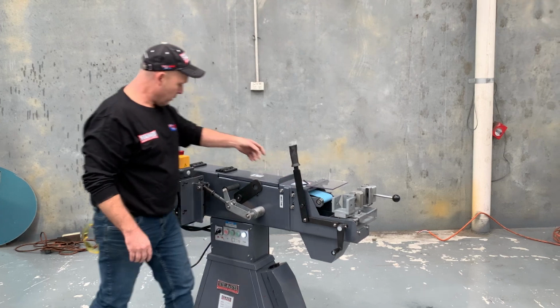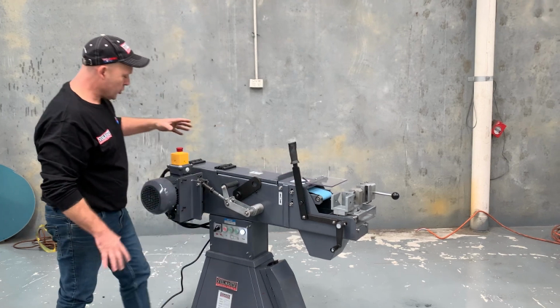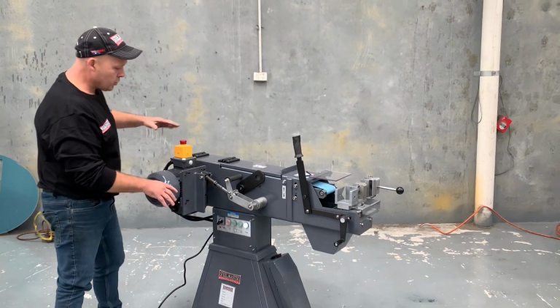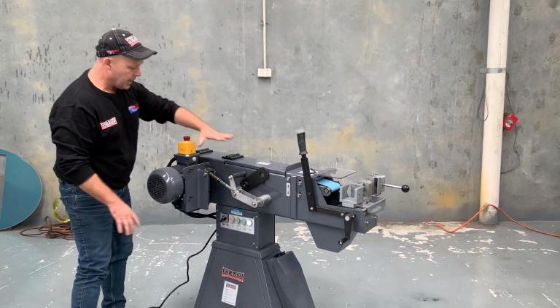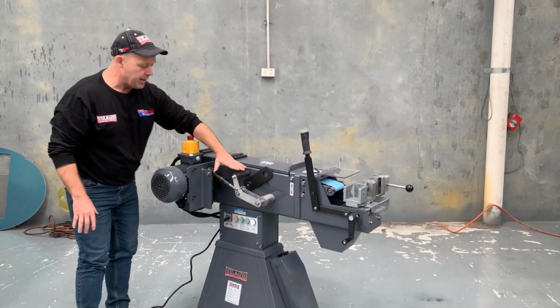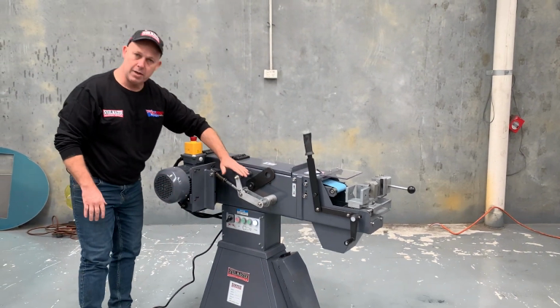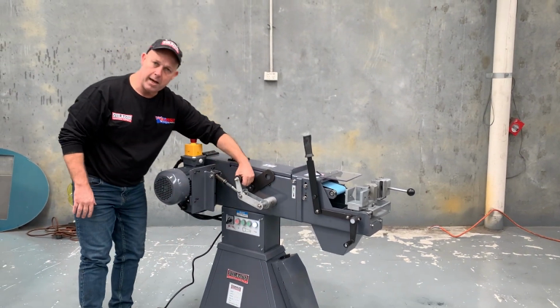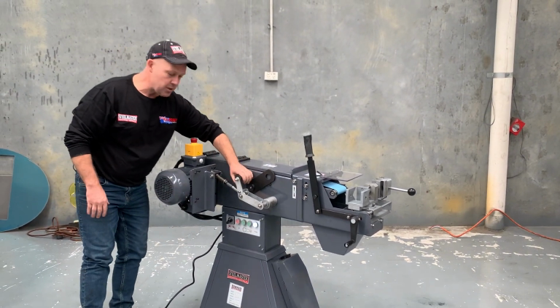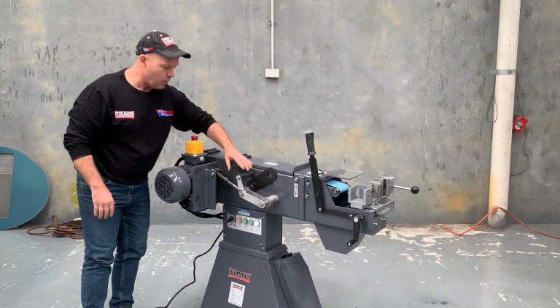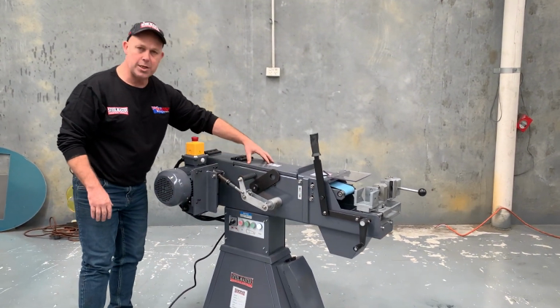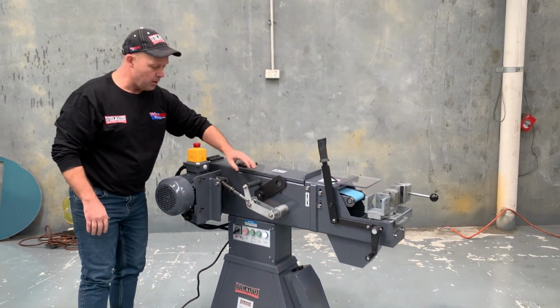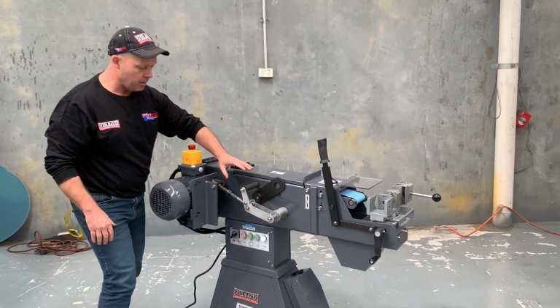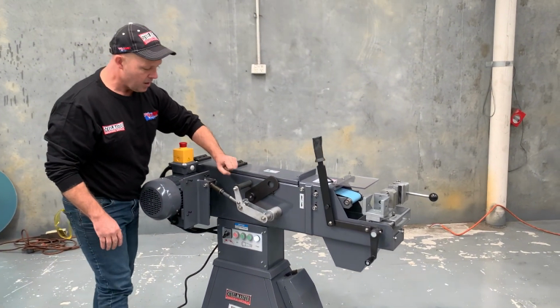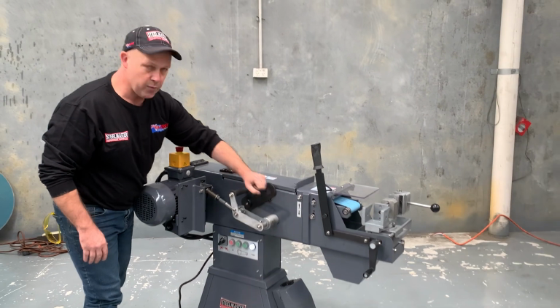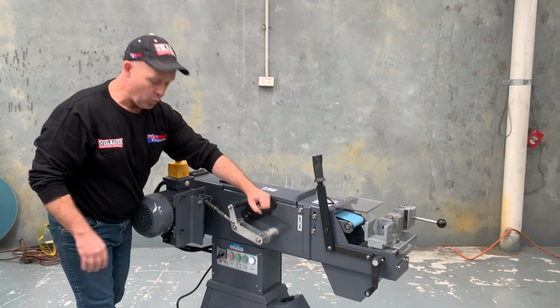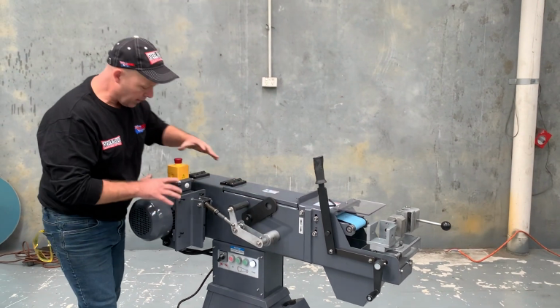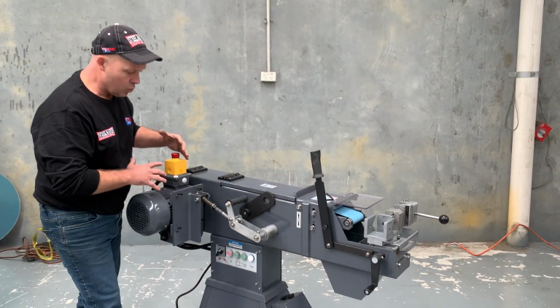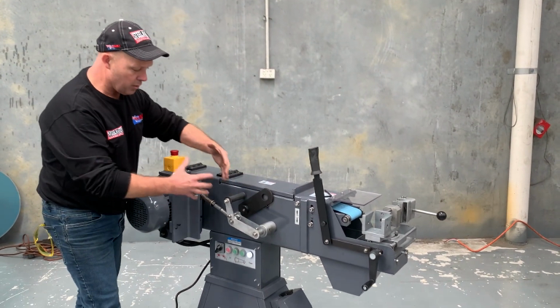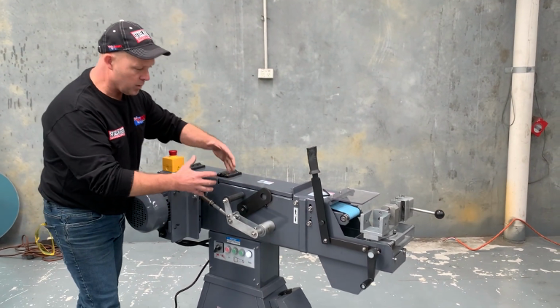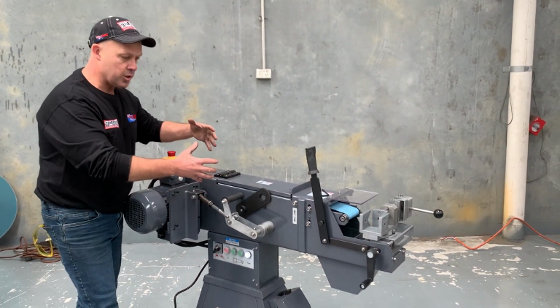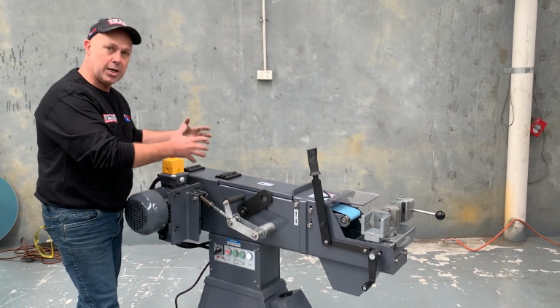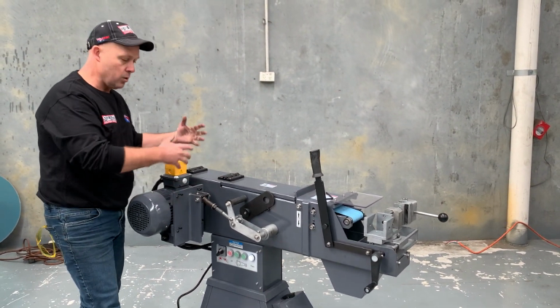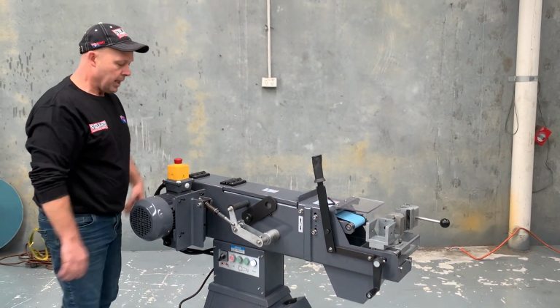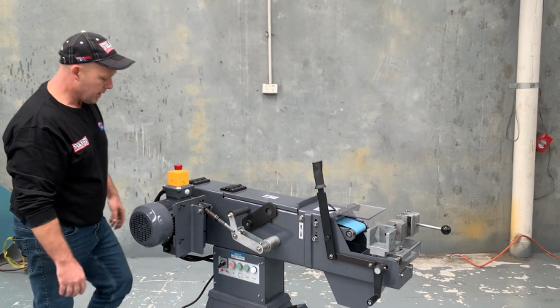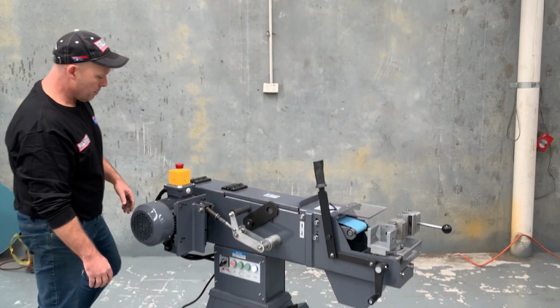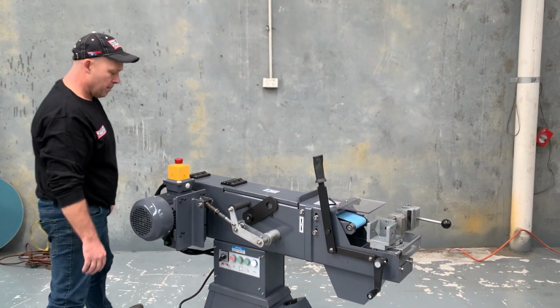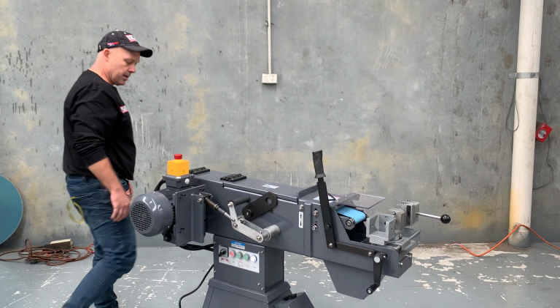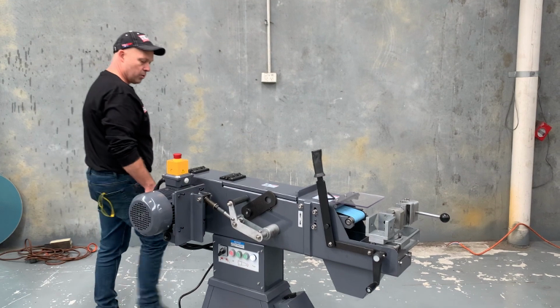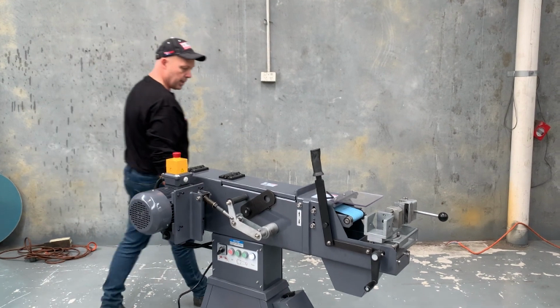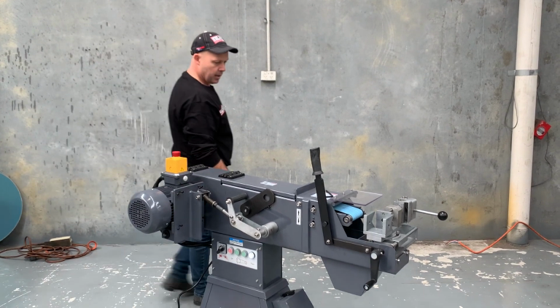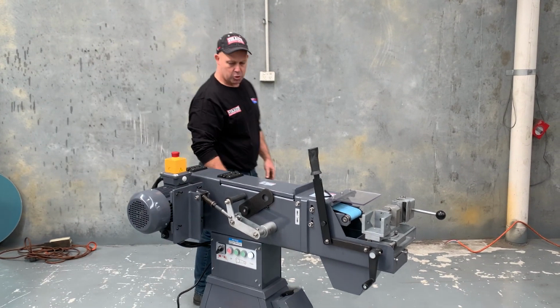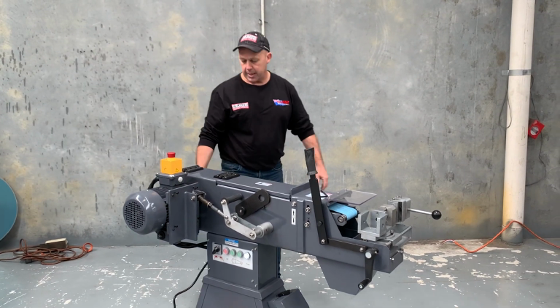Running around the machine, we've also got a quick-action release handle here. When you're changing your belt, simply move that forward — that actually pulls the motor forward so you can change the belt, making belt changing easy.